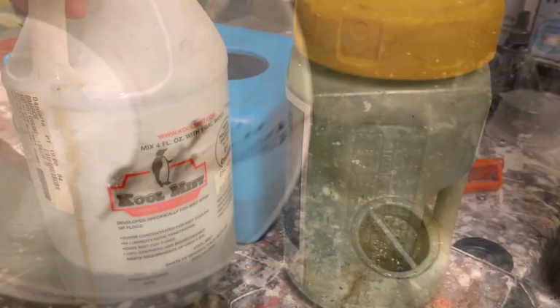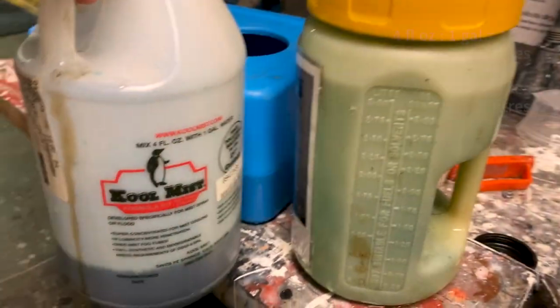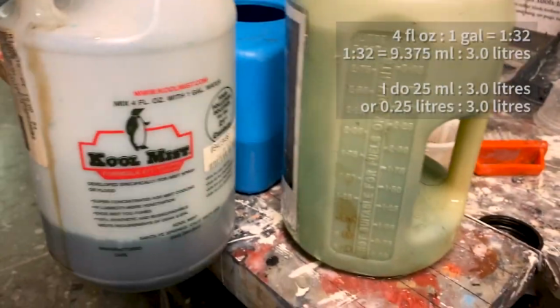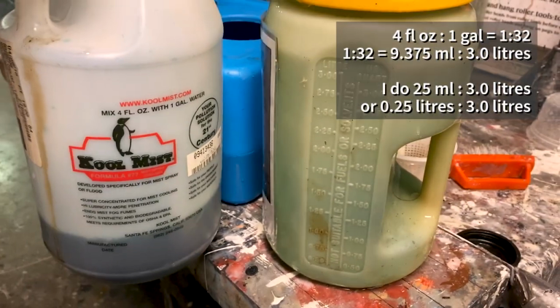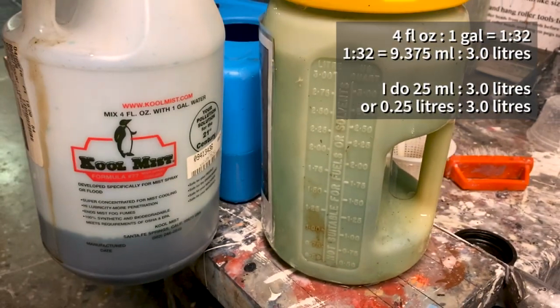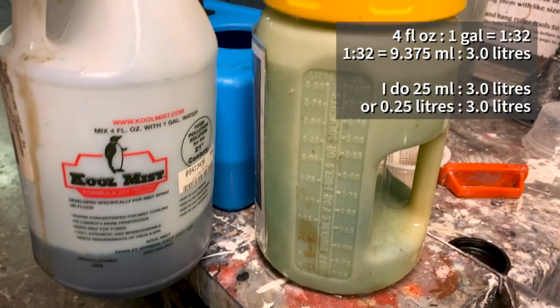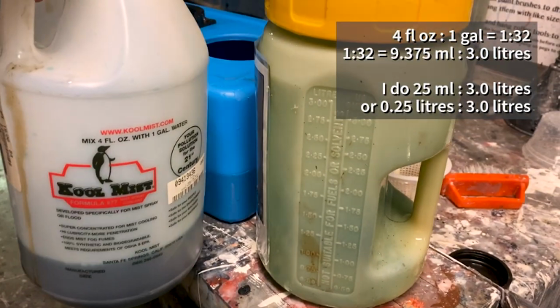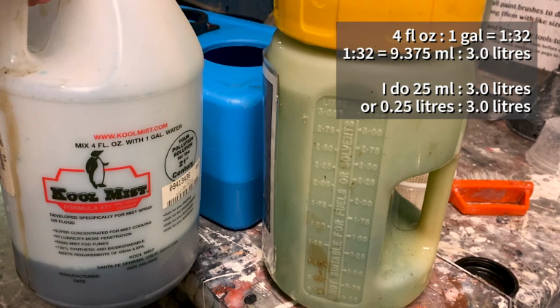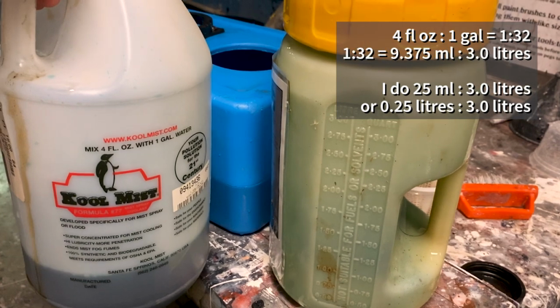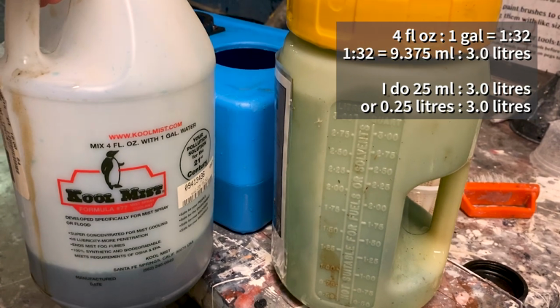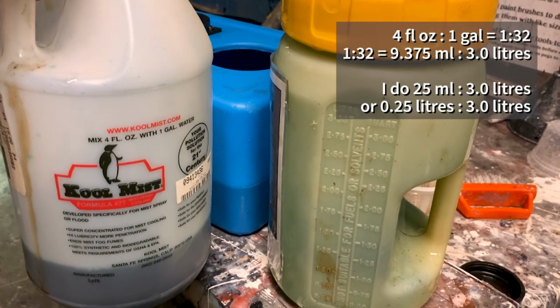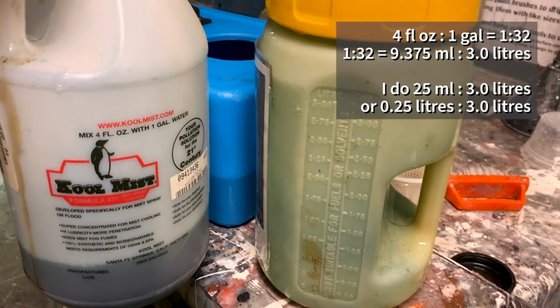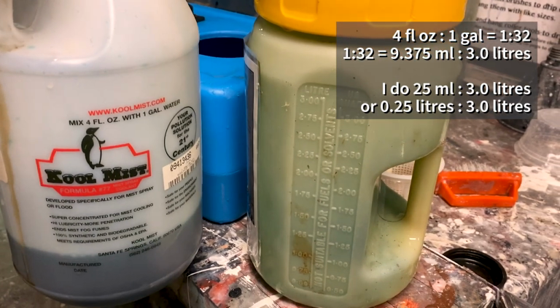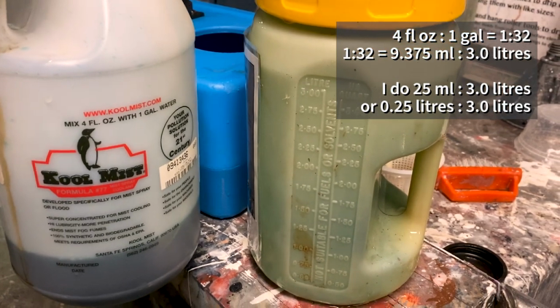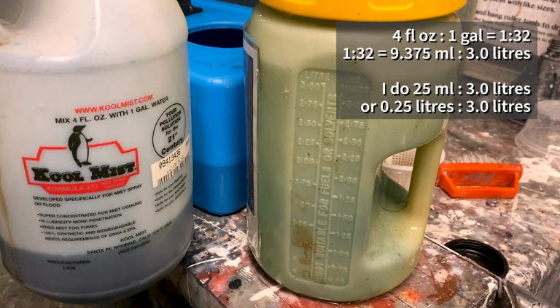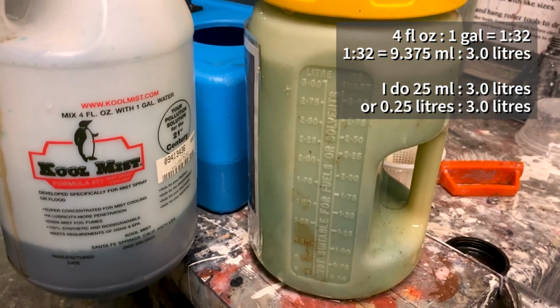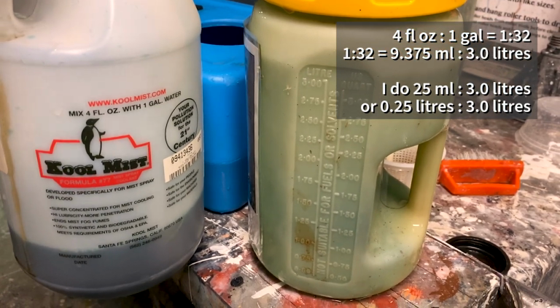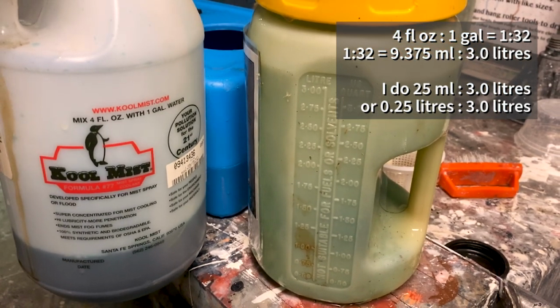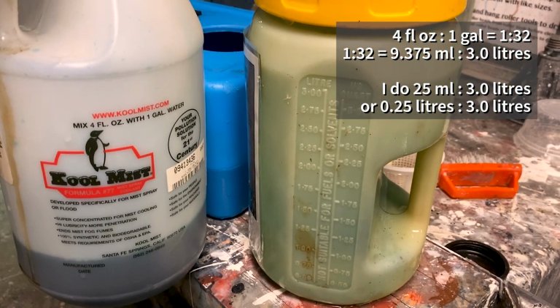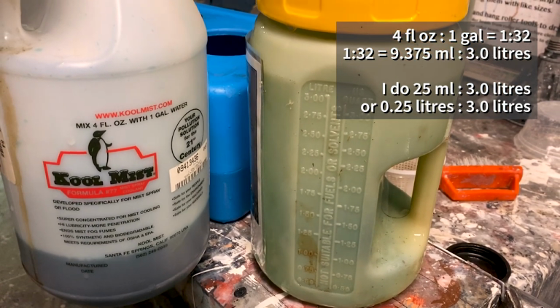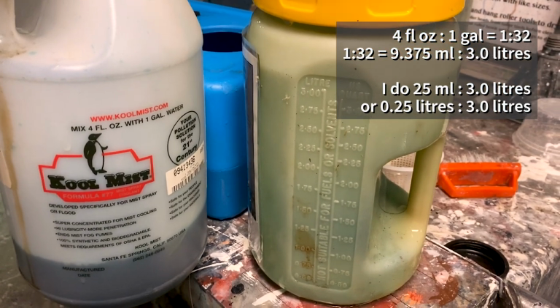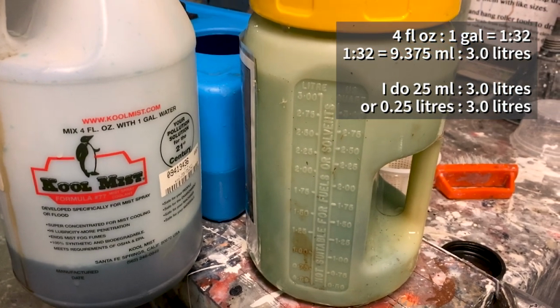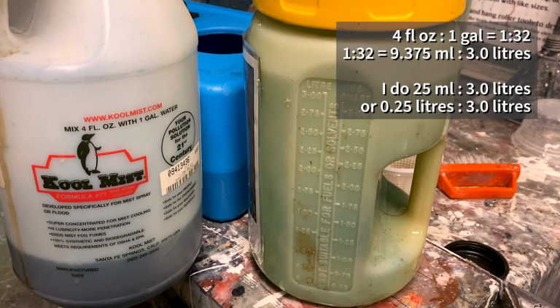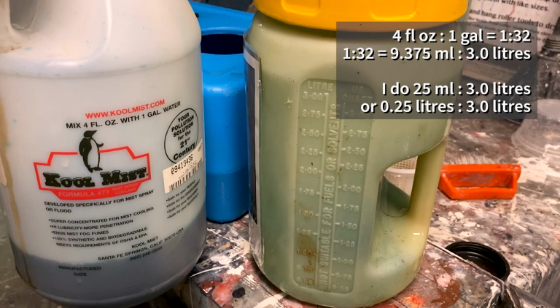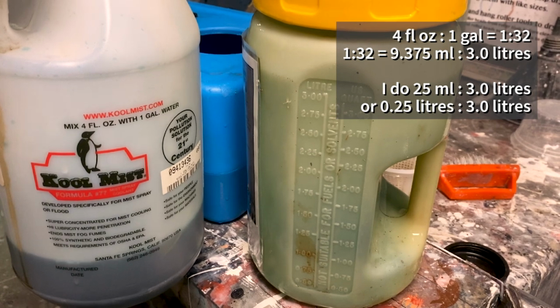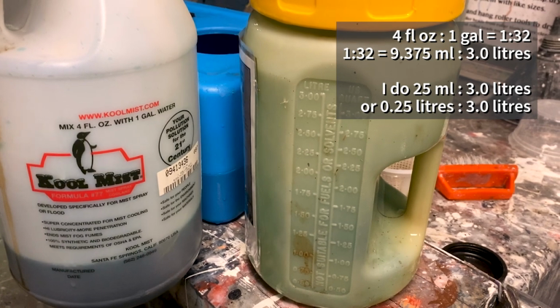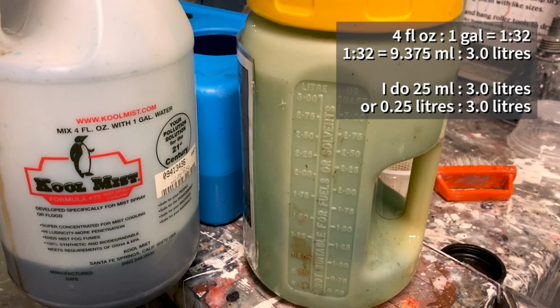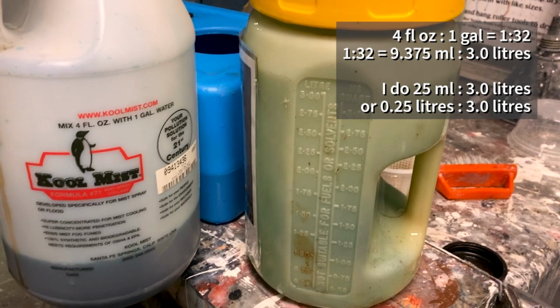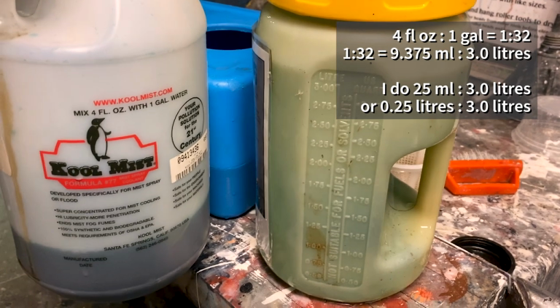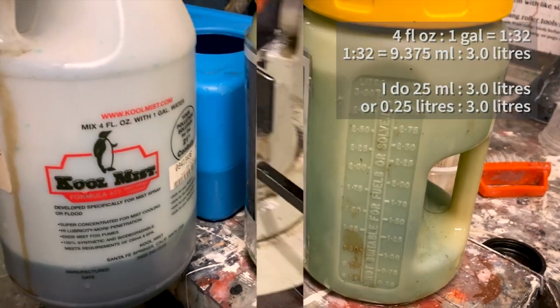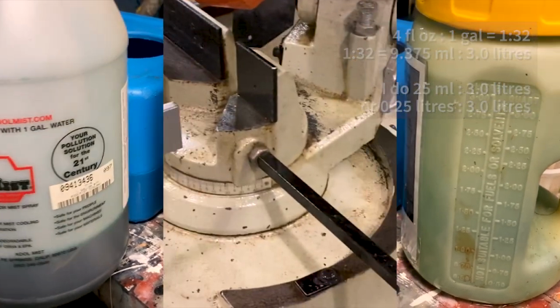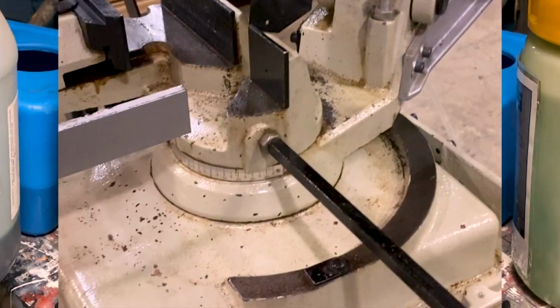This is what our mixed coolant should look like — it should be this sort of green color. It shouldn't be any darker than that, because then you've overused your coolant. I'll talk about ratios in the training video.